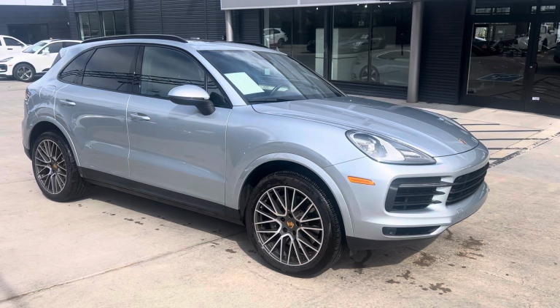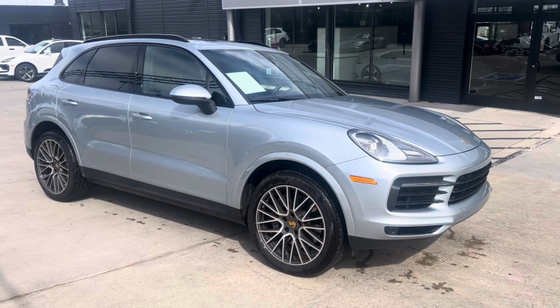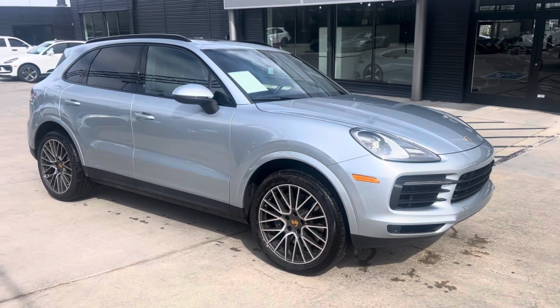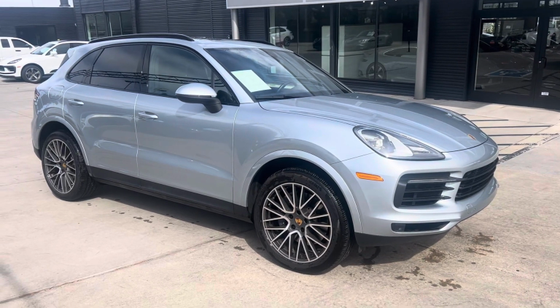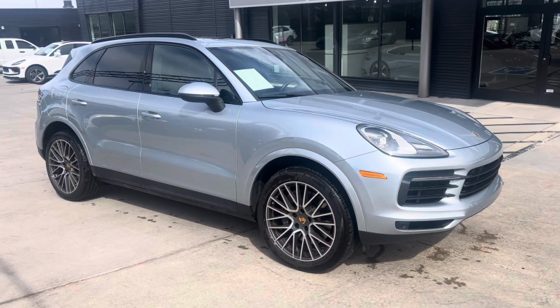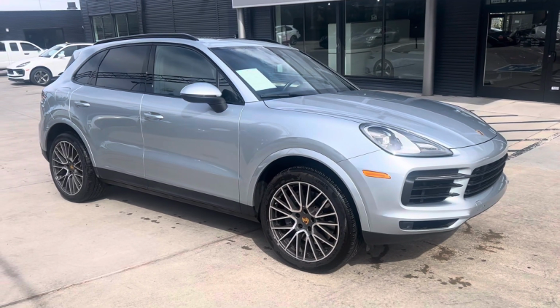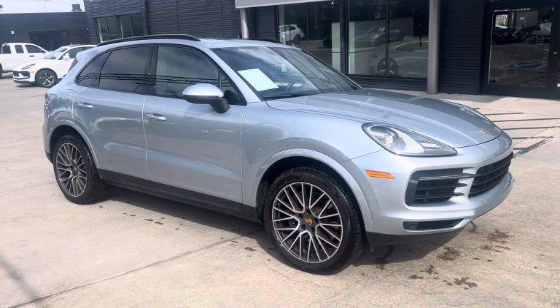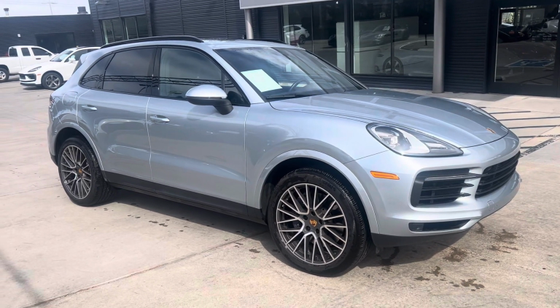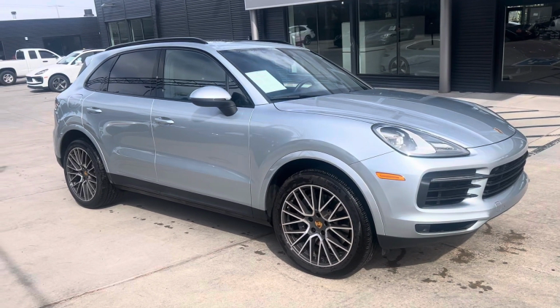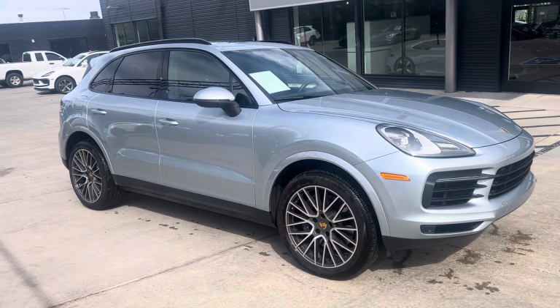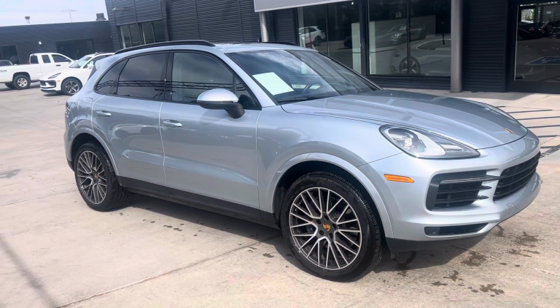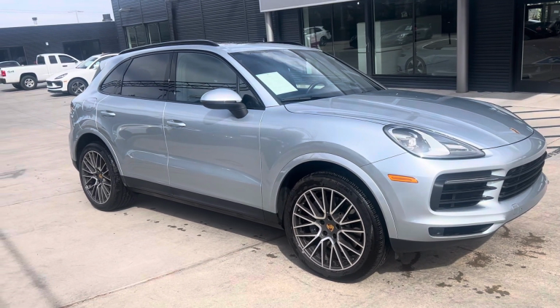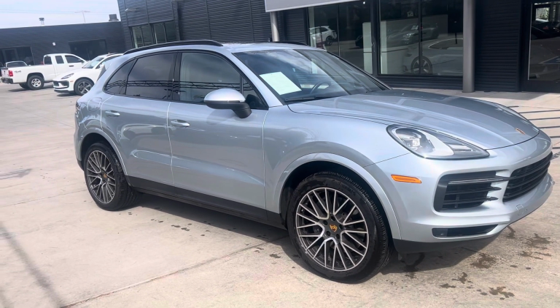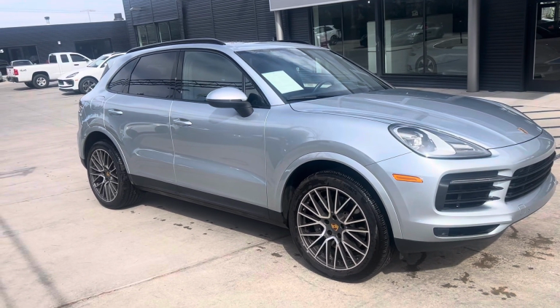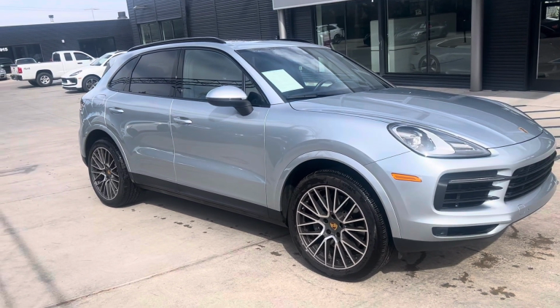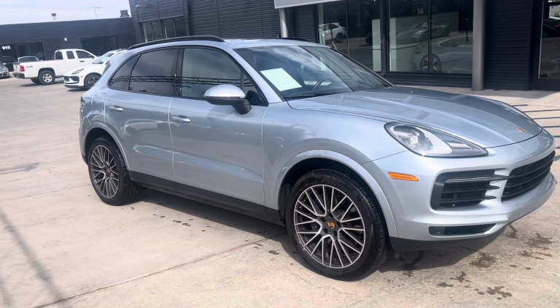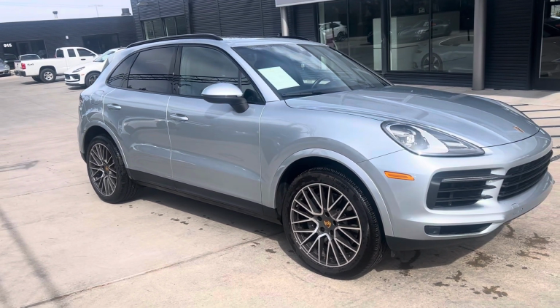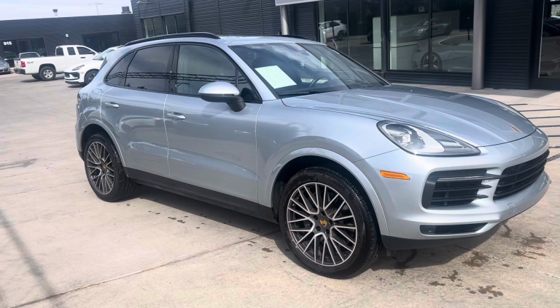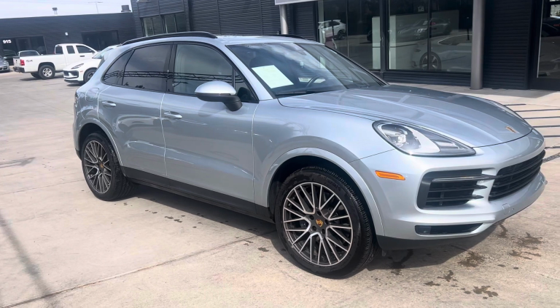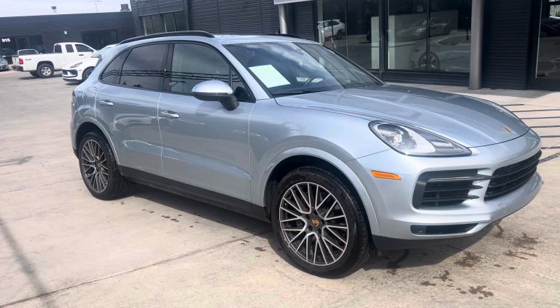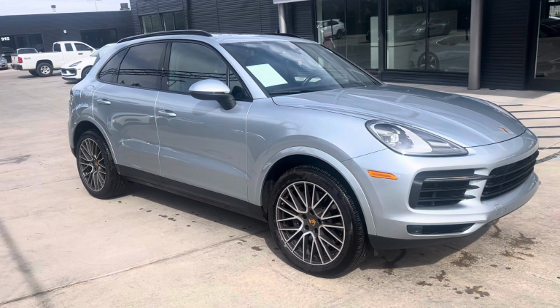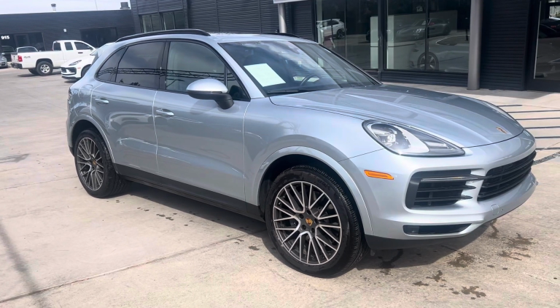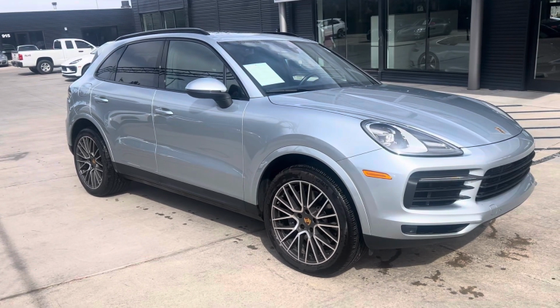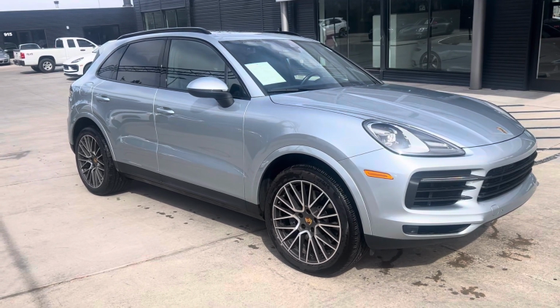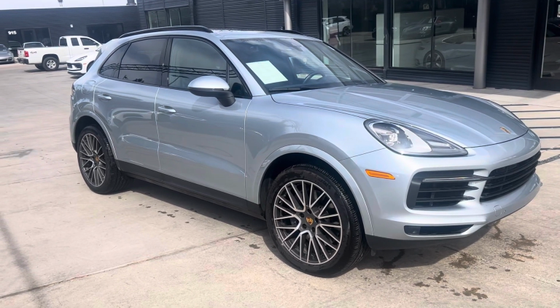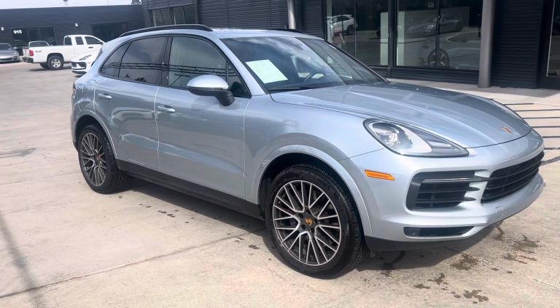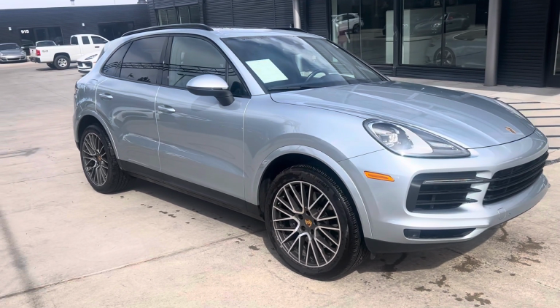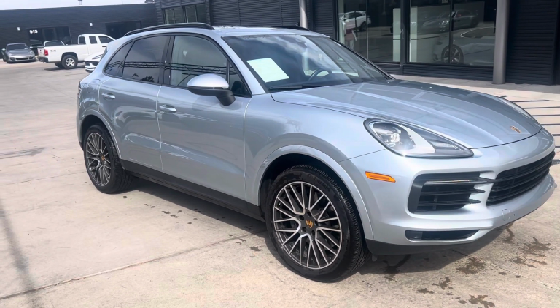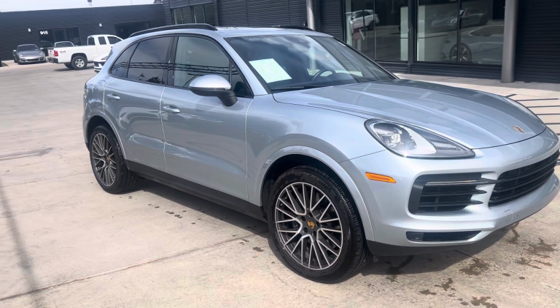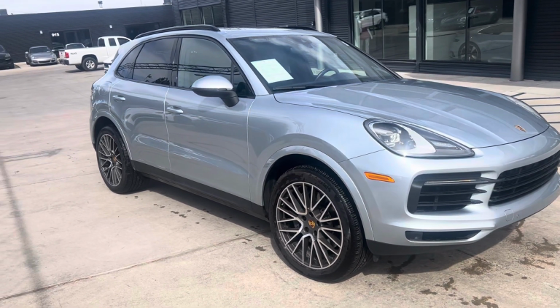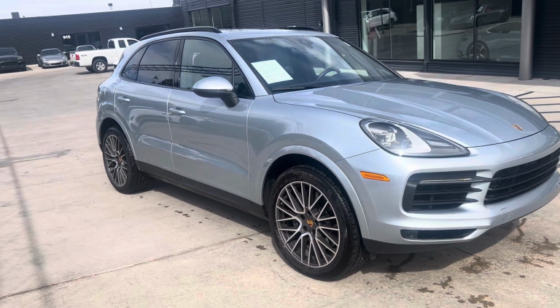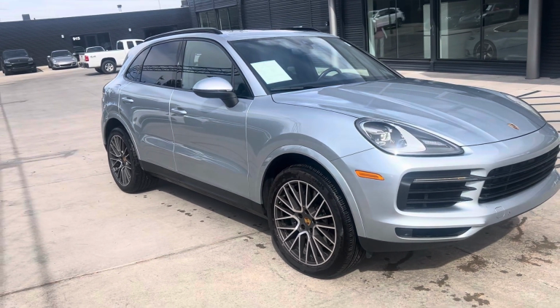Hi, this is Randy at Porsche Colorado Springs. Here's our 2023 Cayenne in Delamite Silver. Those are the Spyder RS wheels.